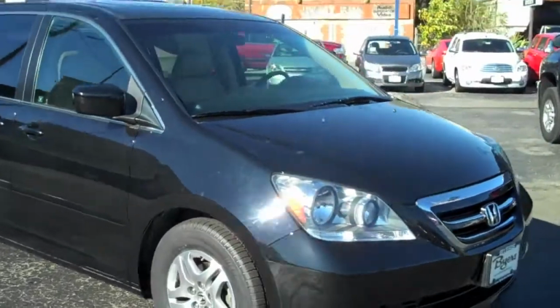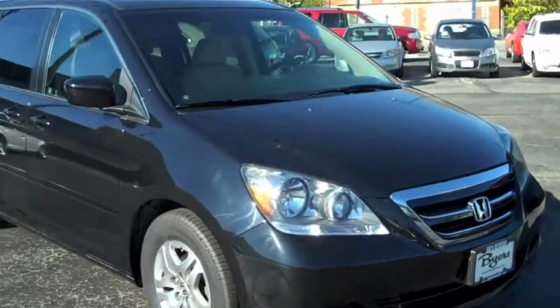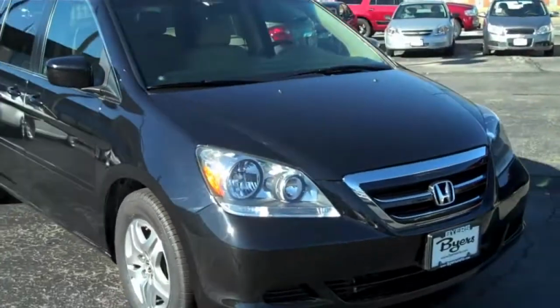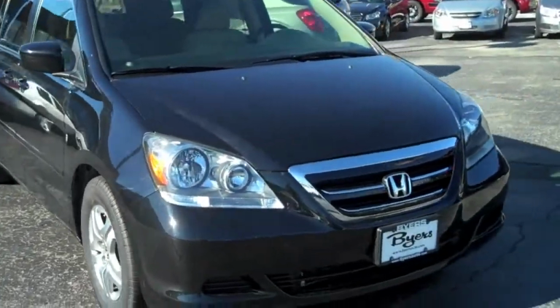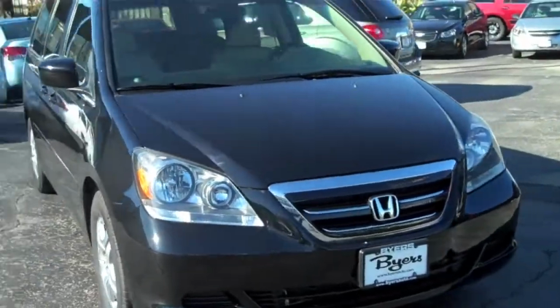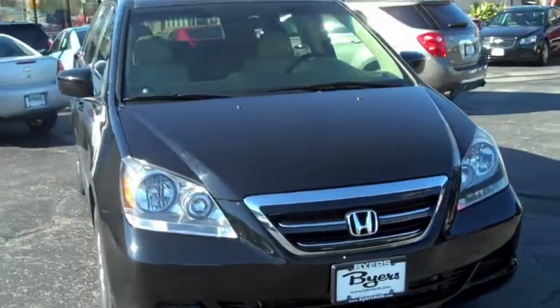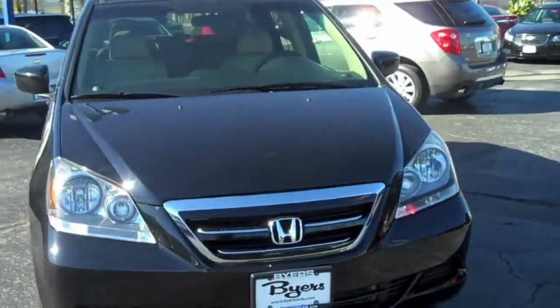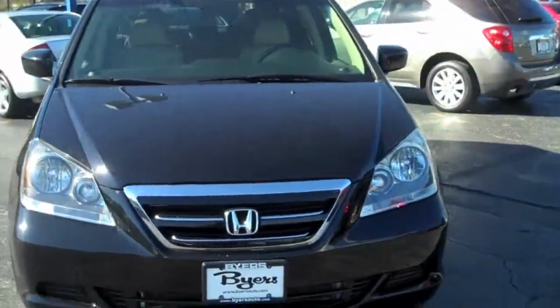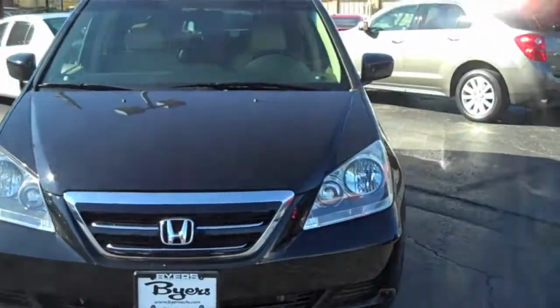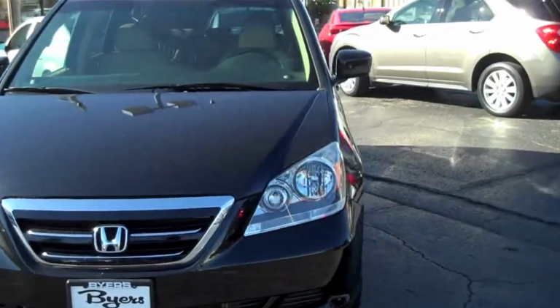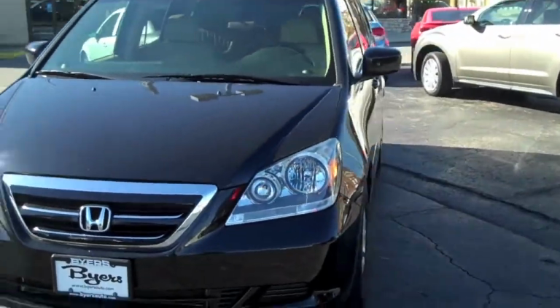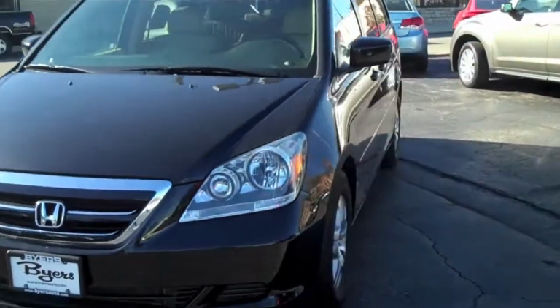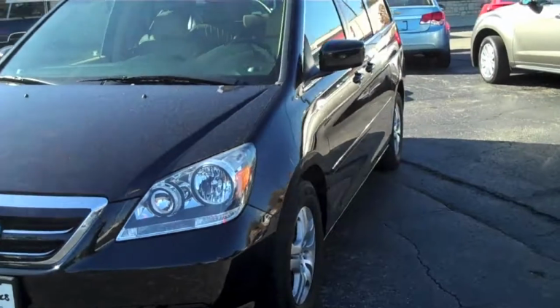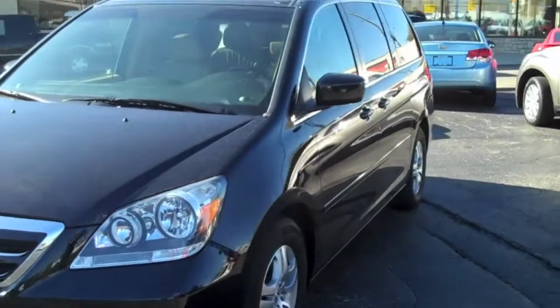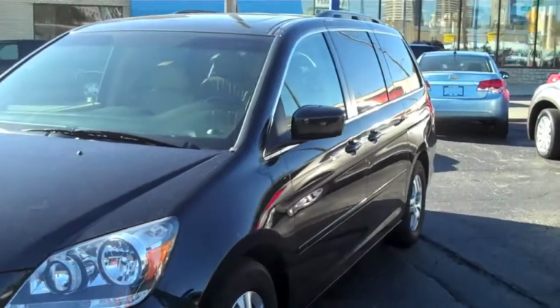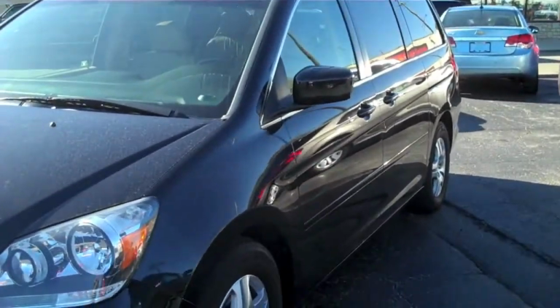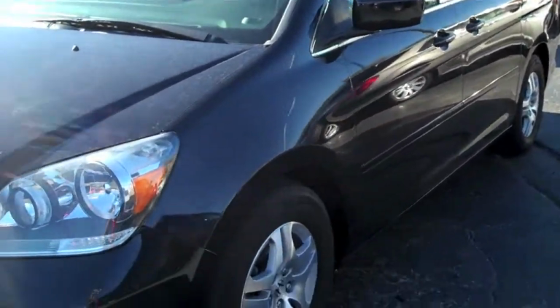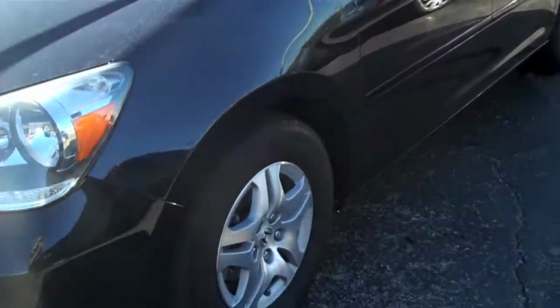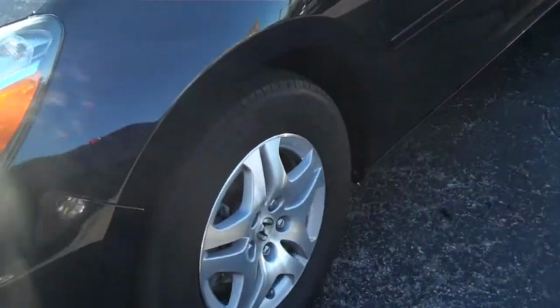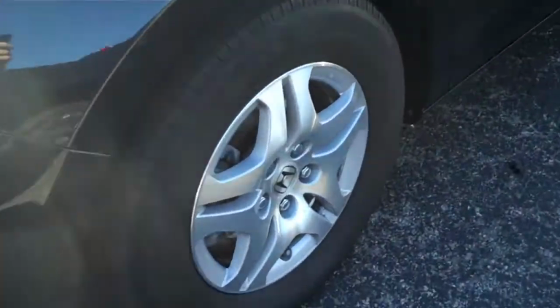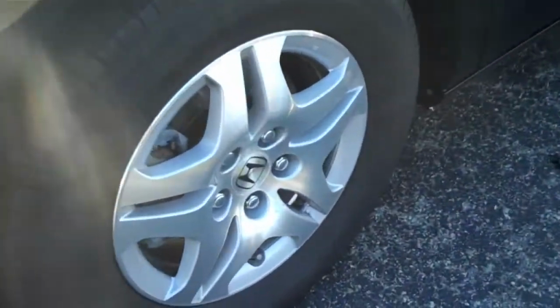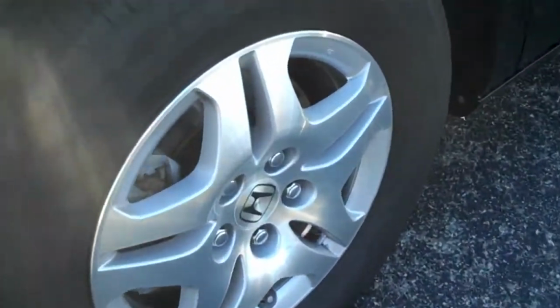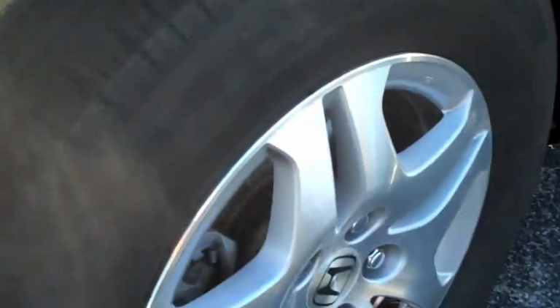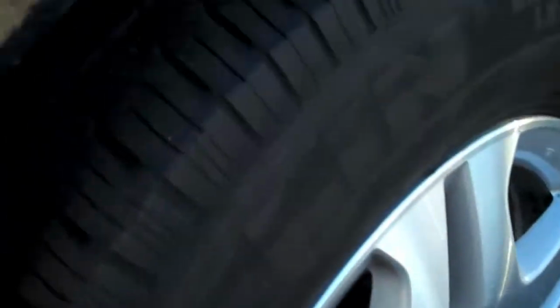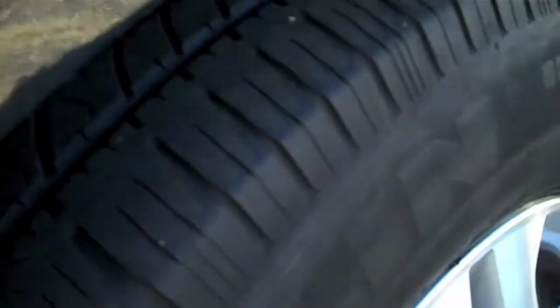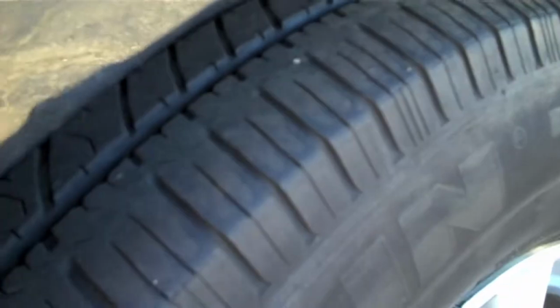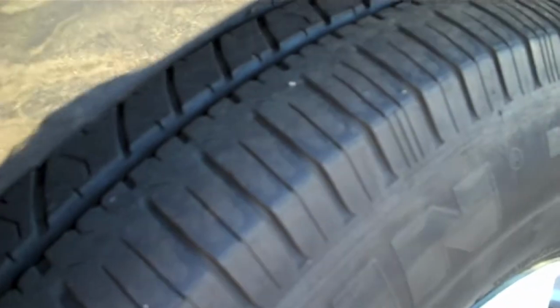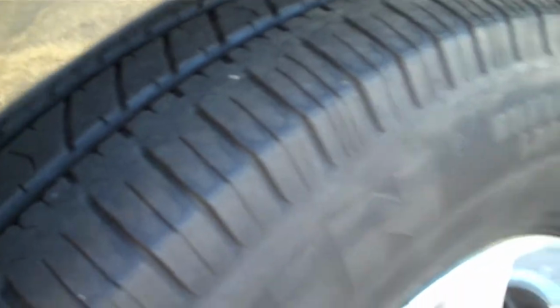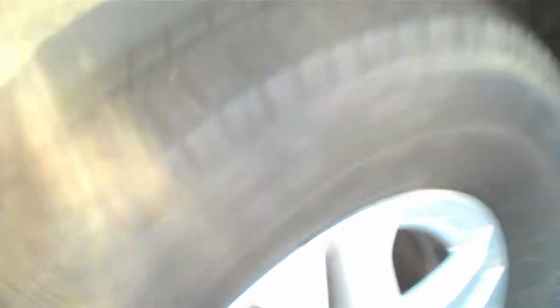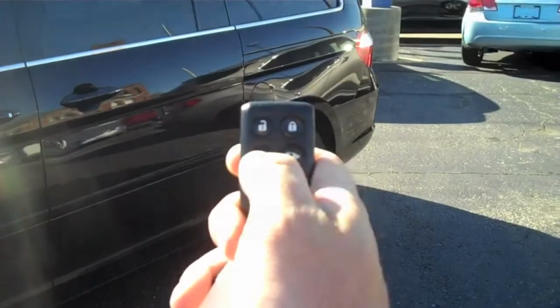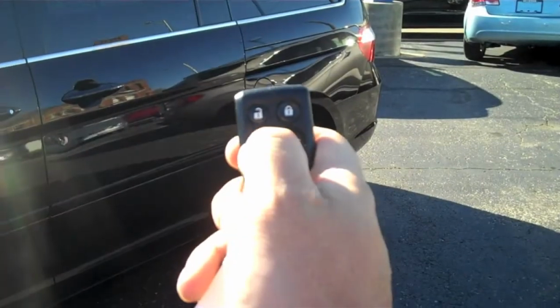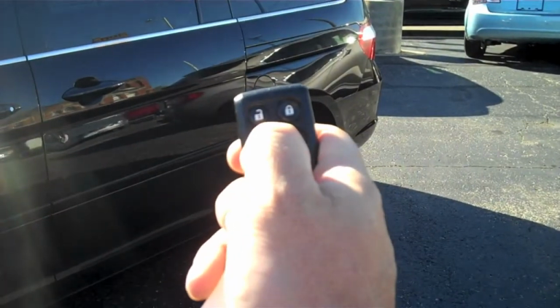It is Nighthawk Black Pearl as an exterior color, with more of a tan interior color. It has alloy wheels — pretty nice ones that come straight from Honda — with very good tread on those tires.